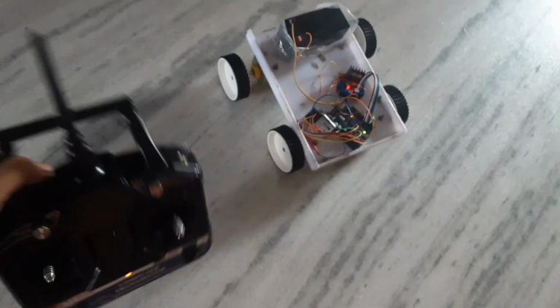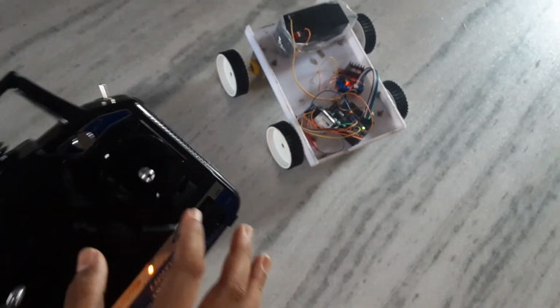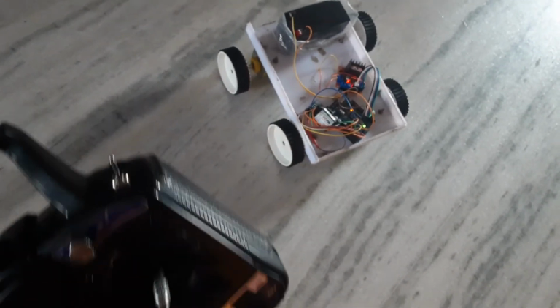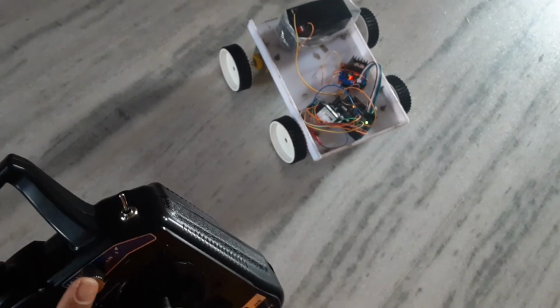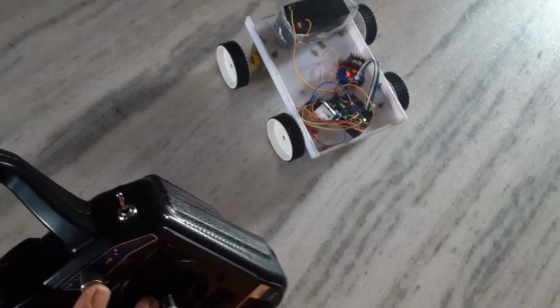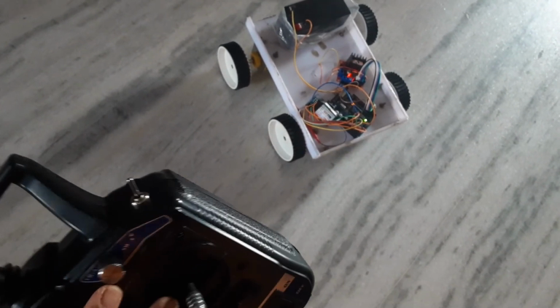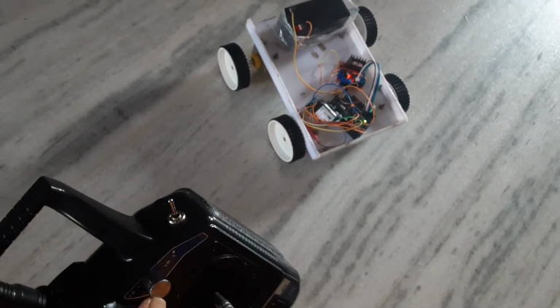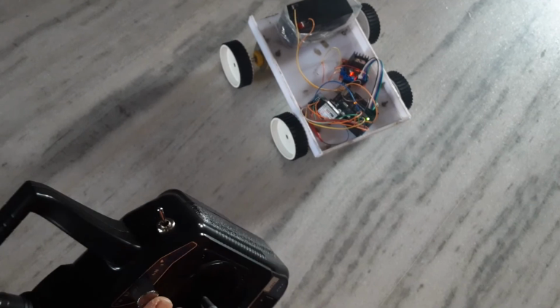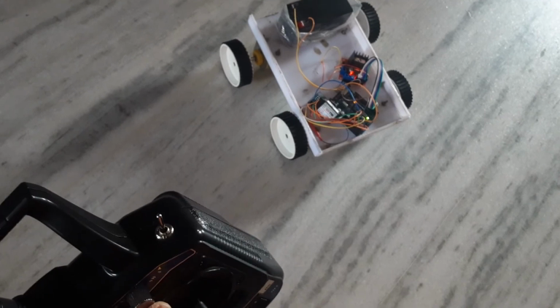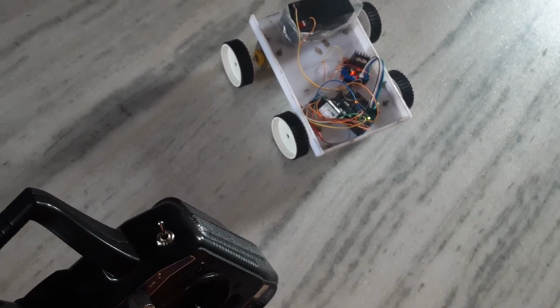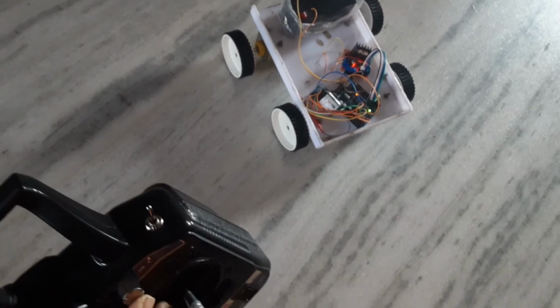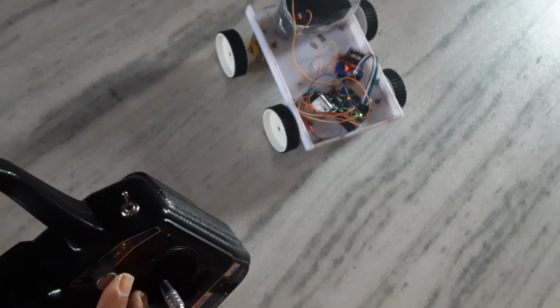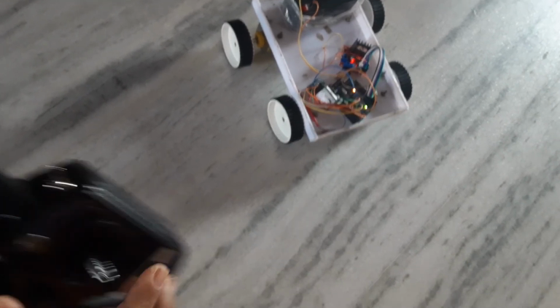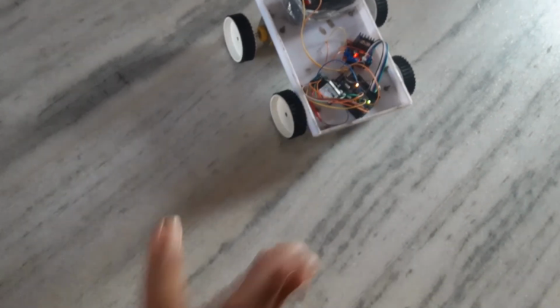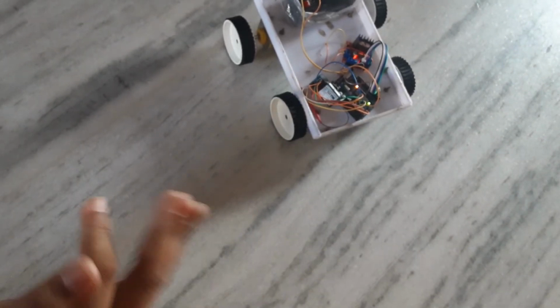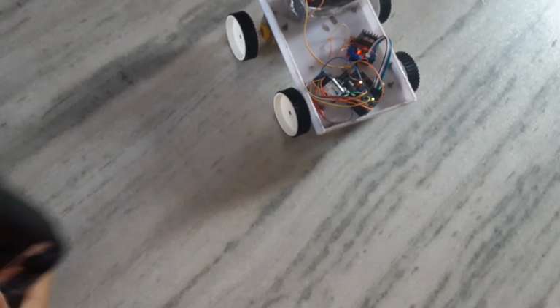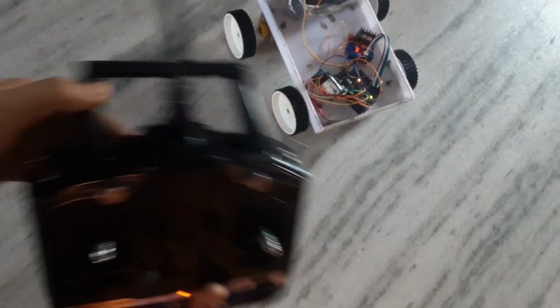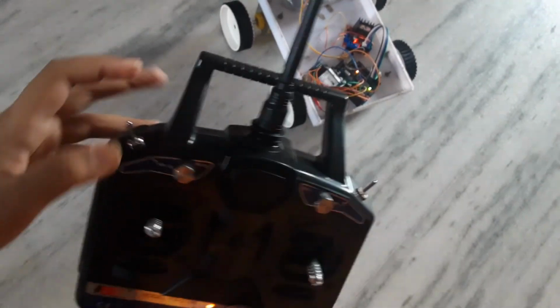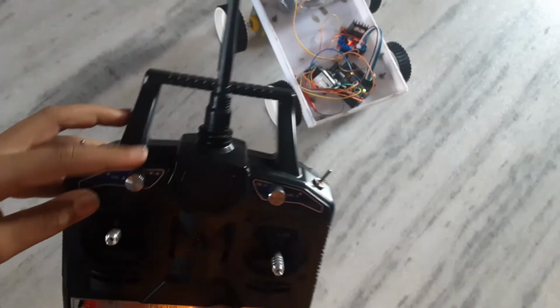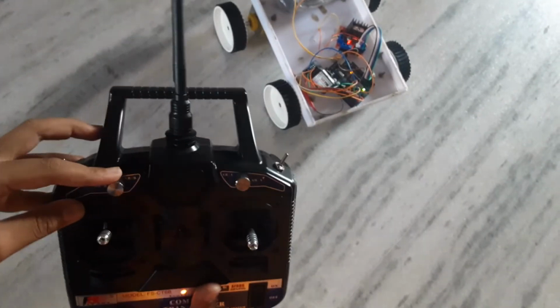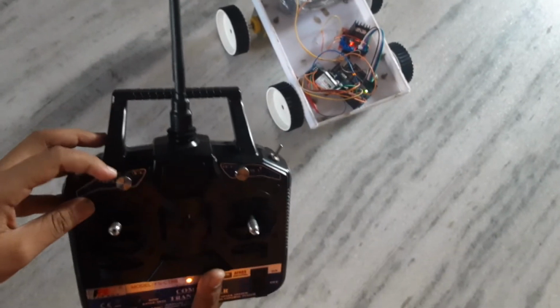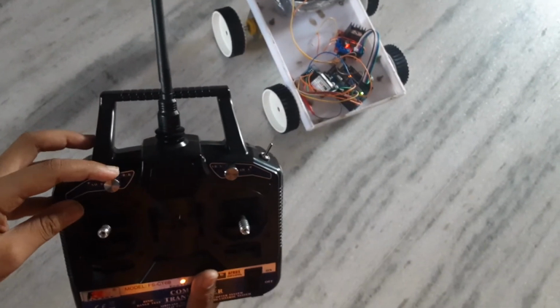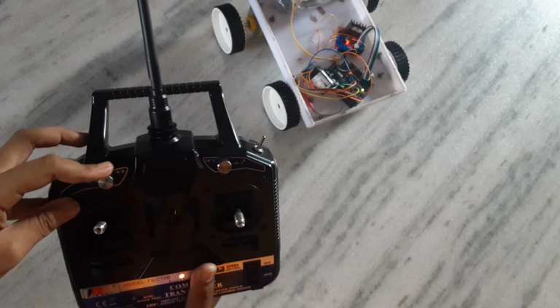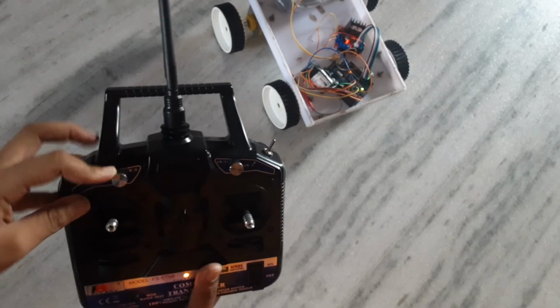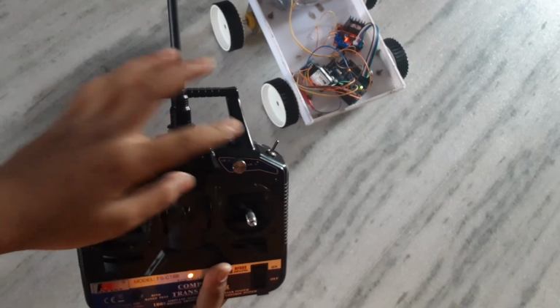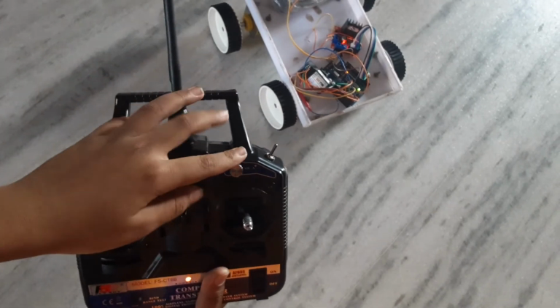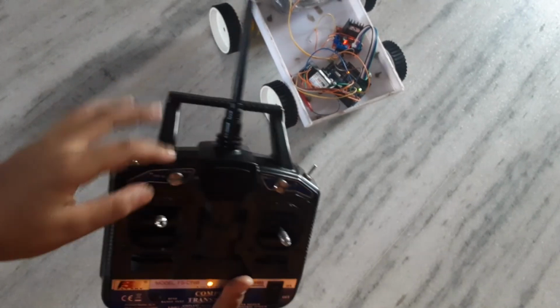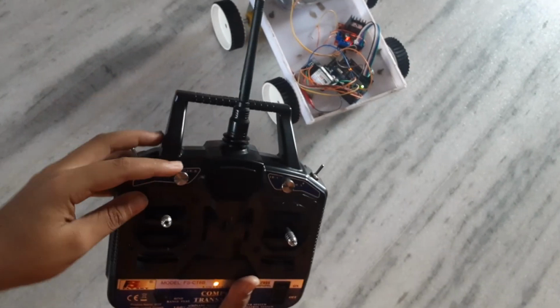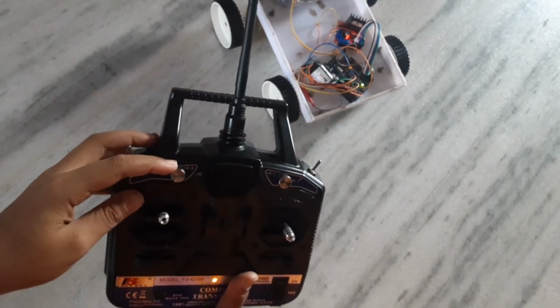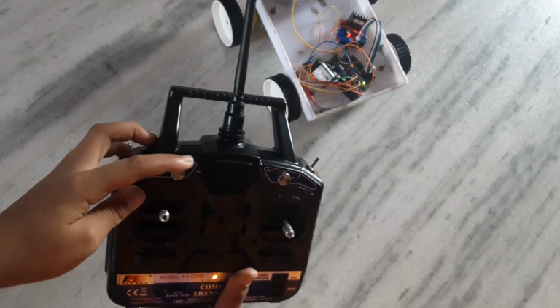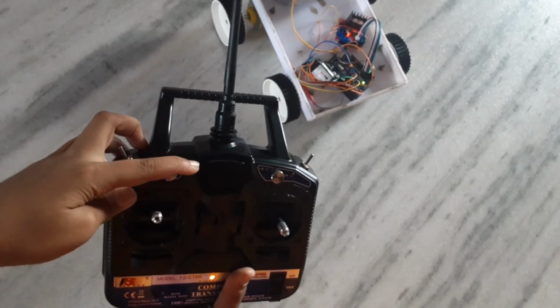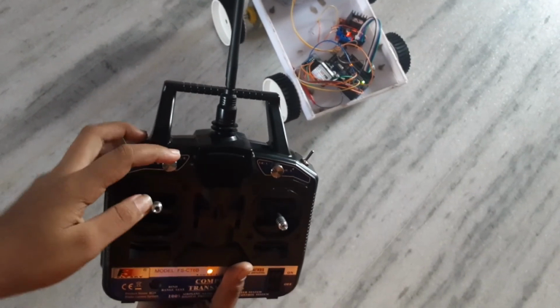When we rotate this potentiometer only, the car will go. We can either use this potentiometer or the other one. I am rotating this one.